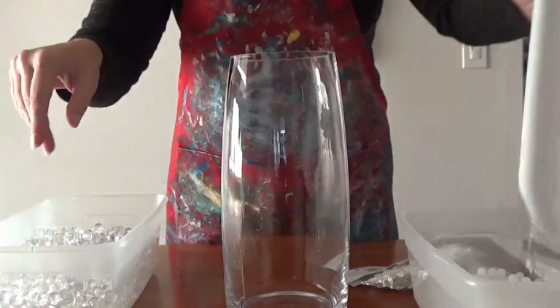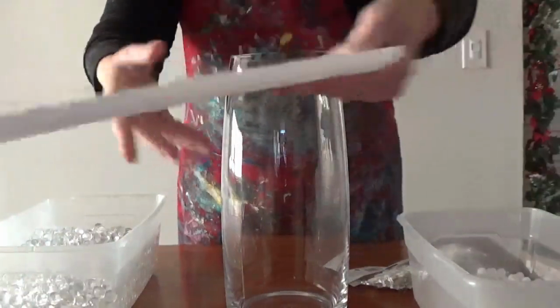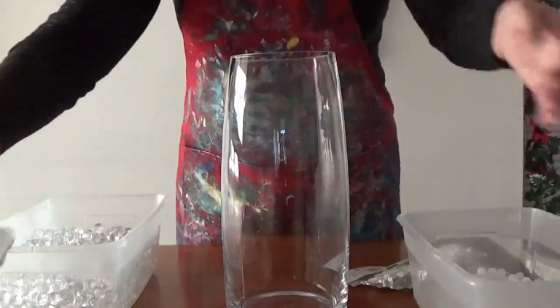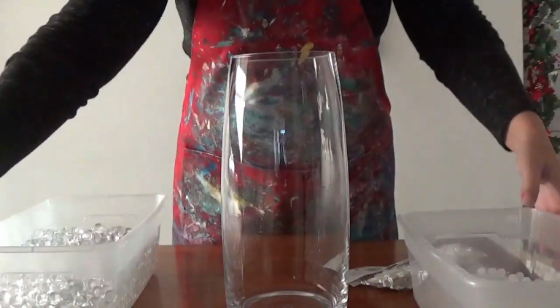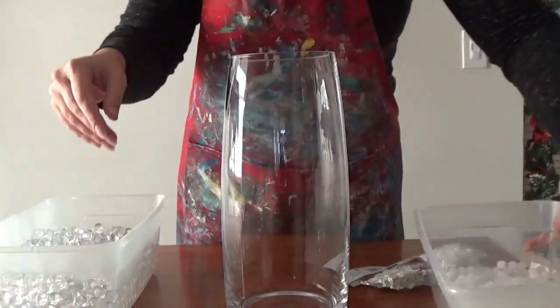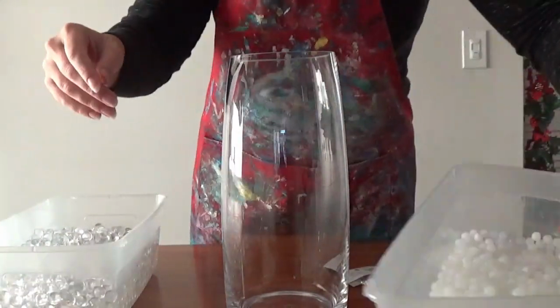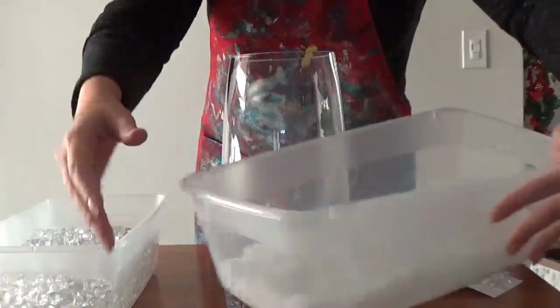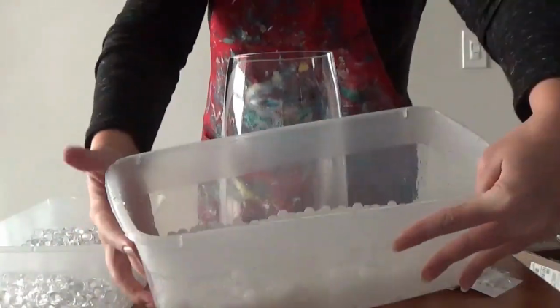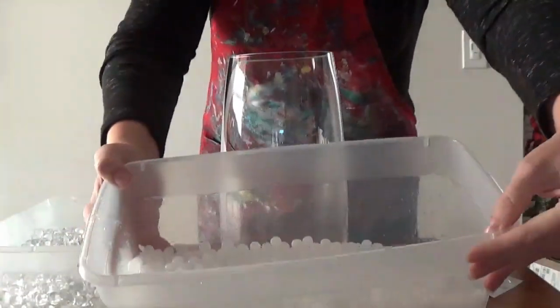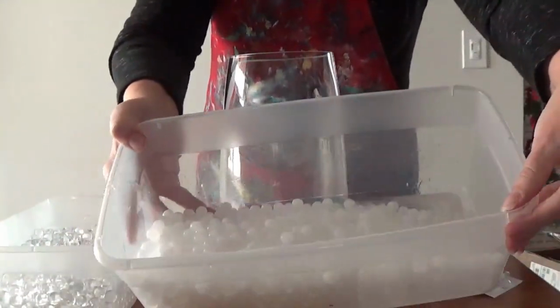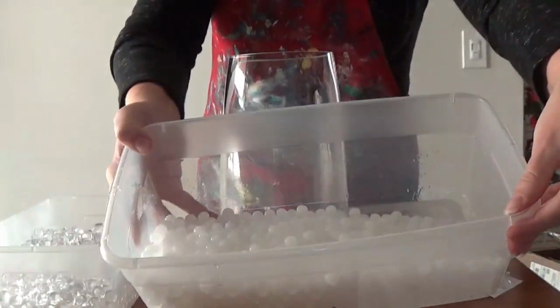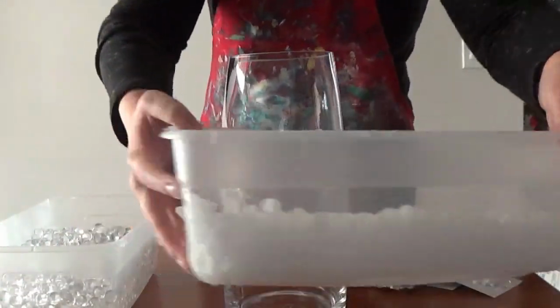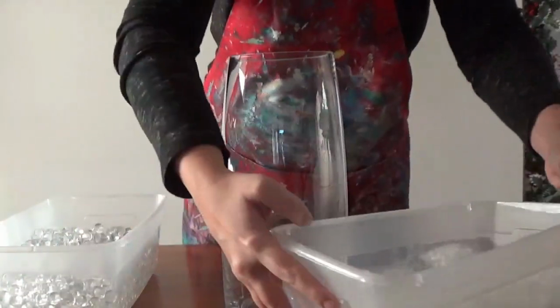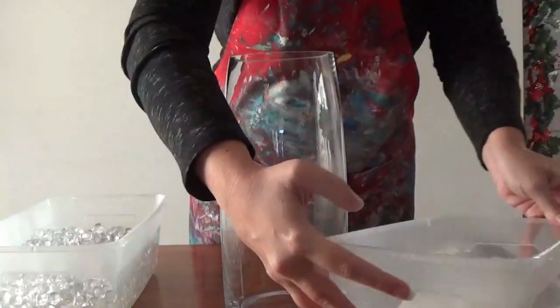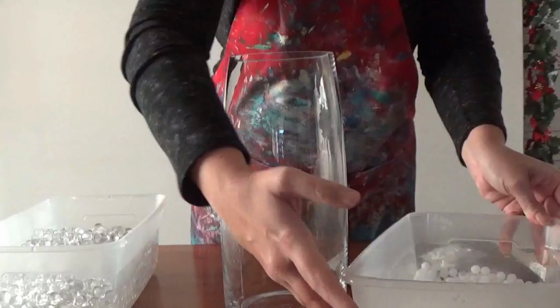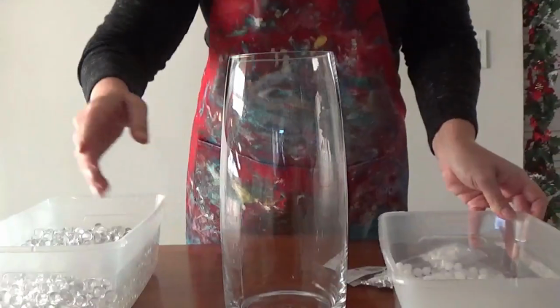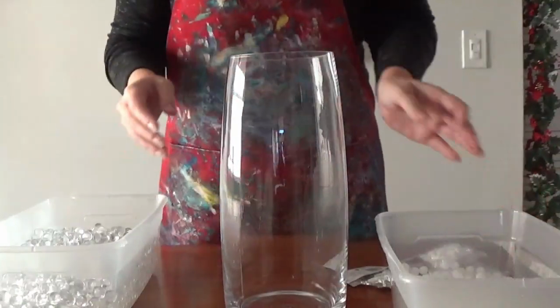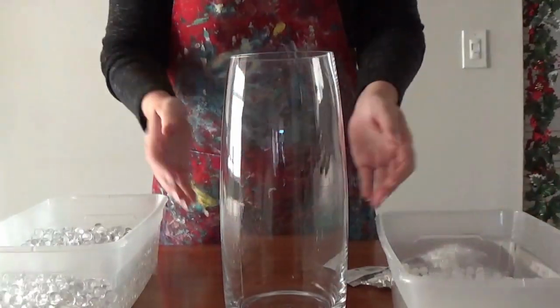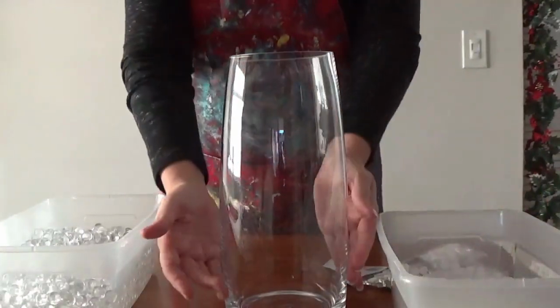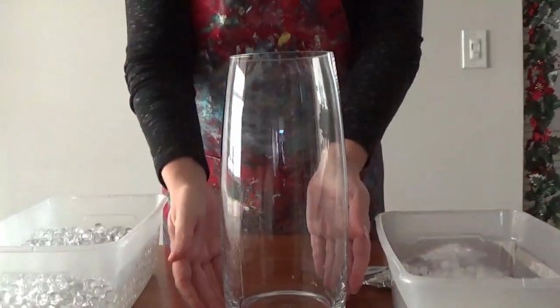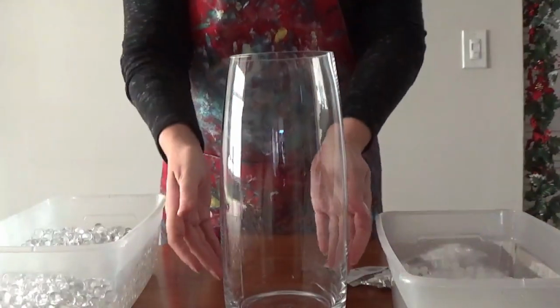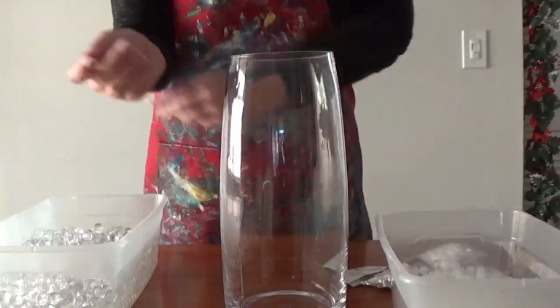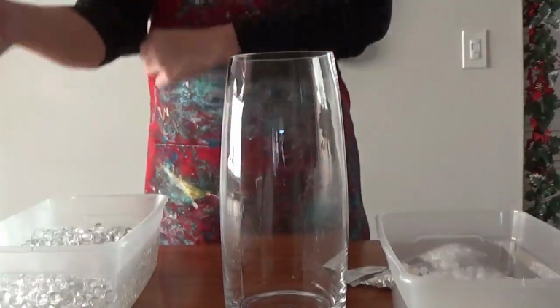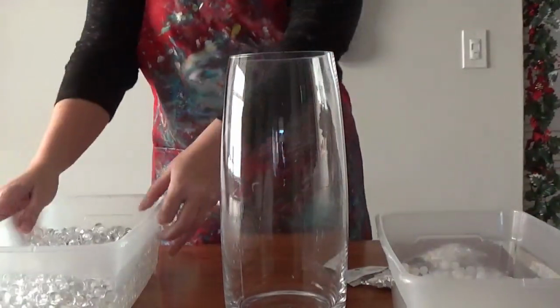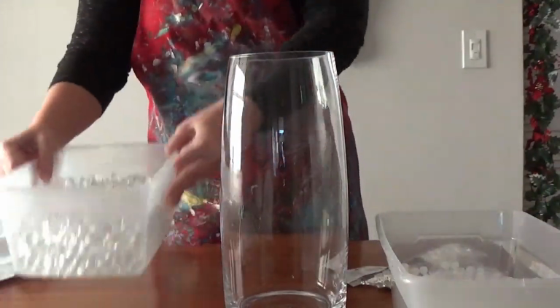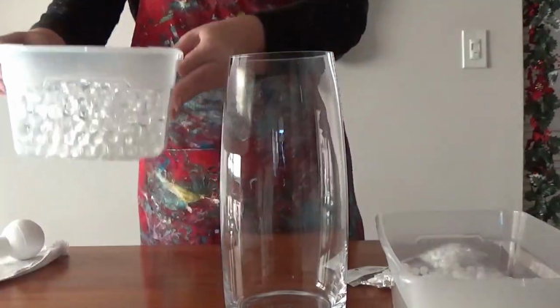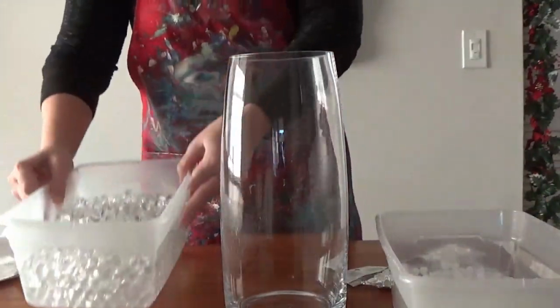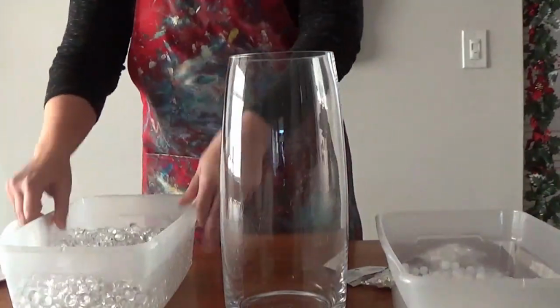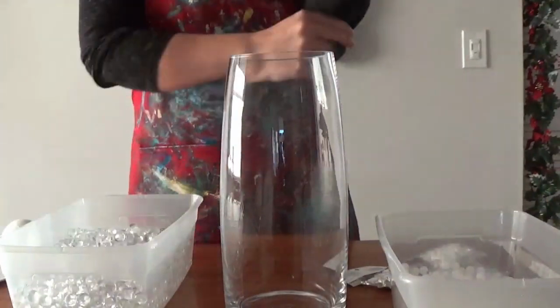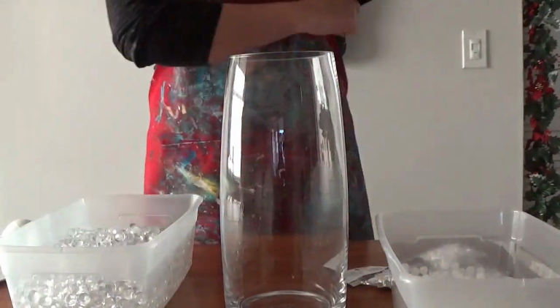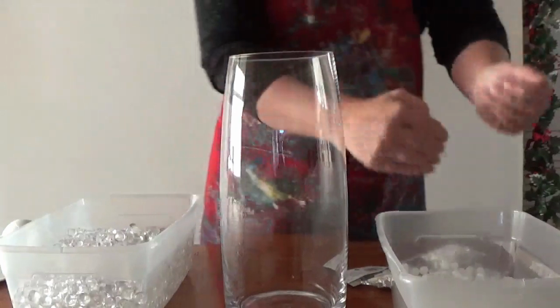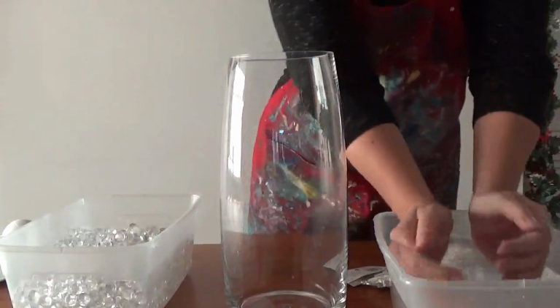Hopefully you already have a tall vase on hand. If not, go to the thrift store — they're cheap. I'm using some white gel beads, which is different than clear gel beads, but your craft store should have them available.